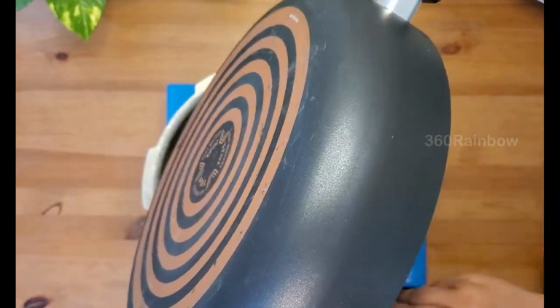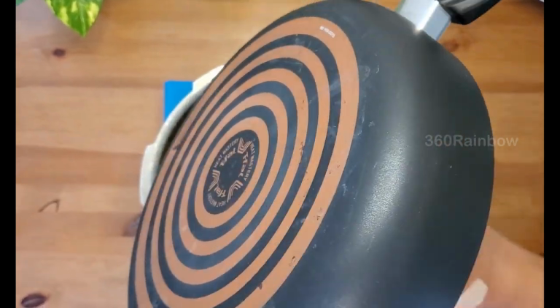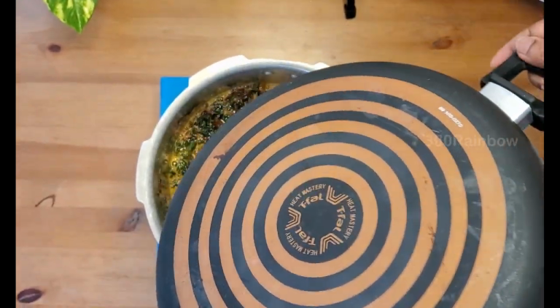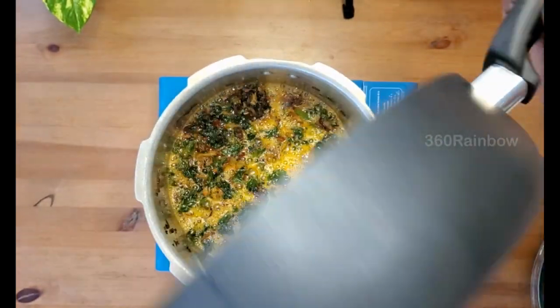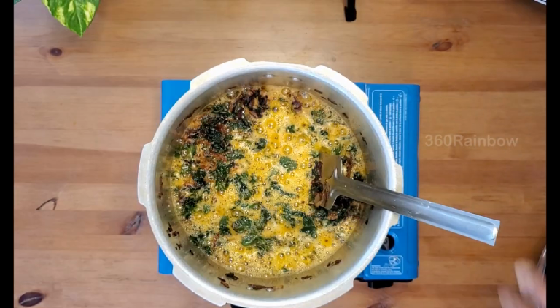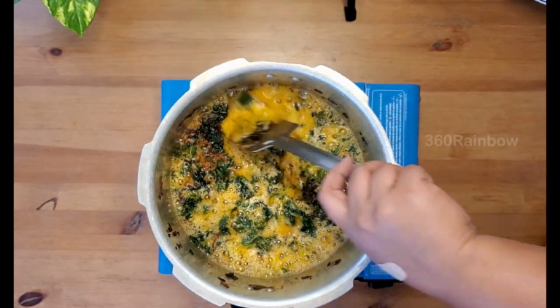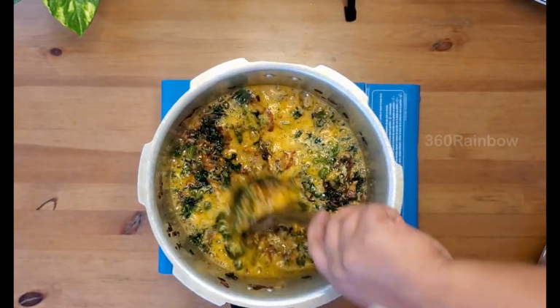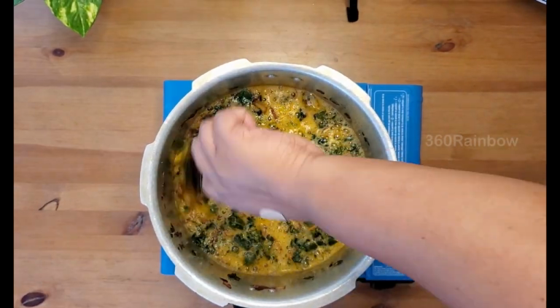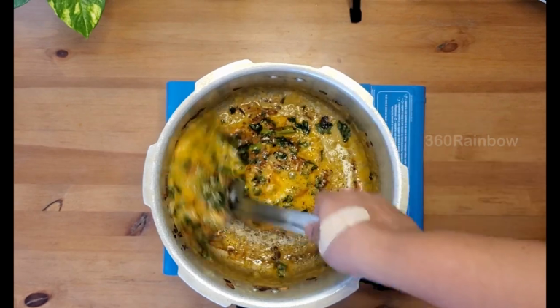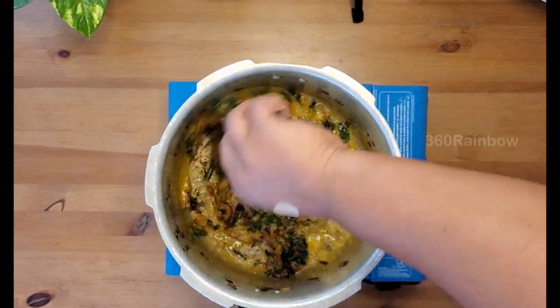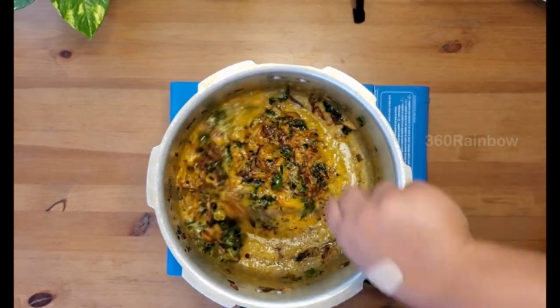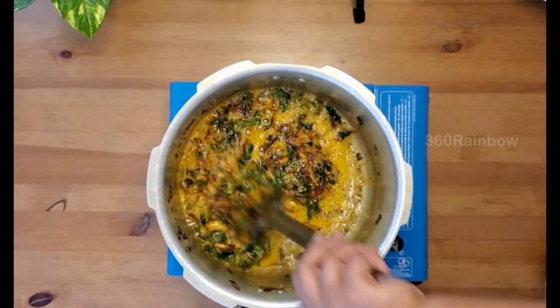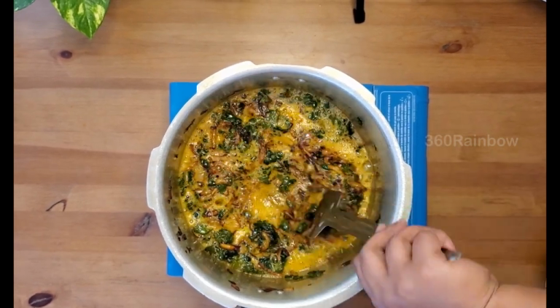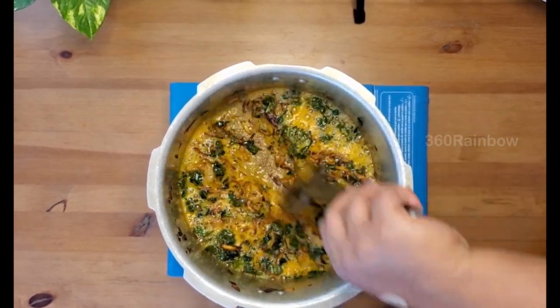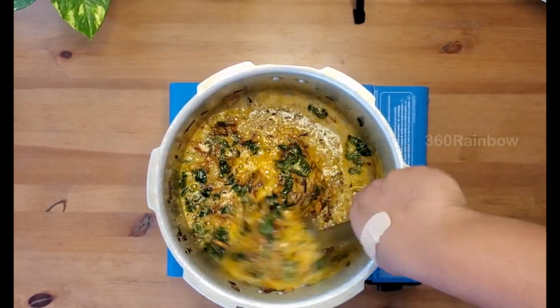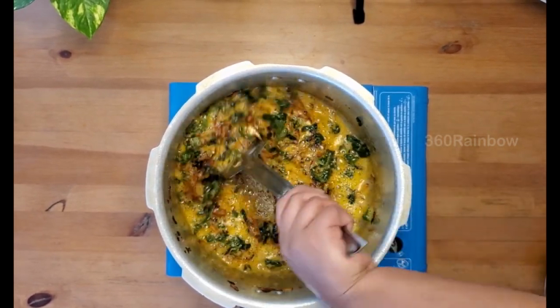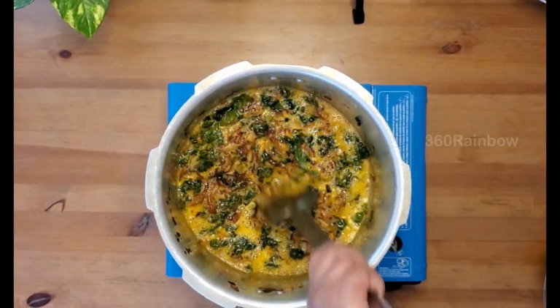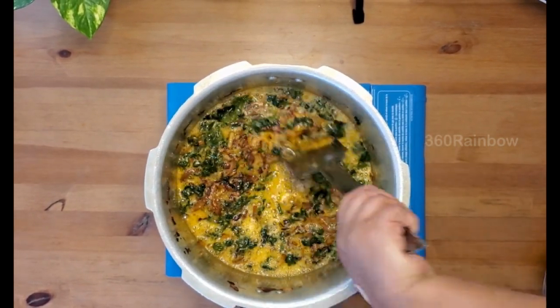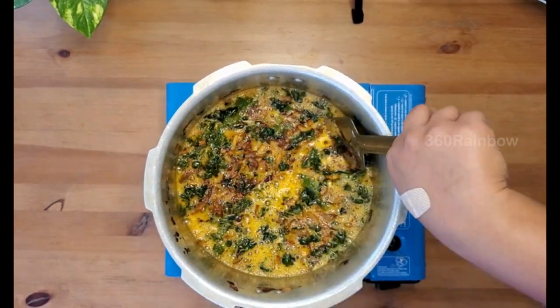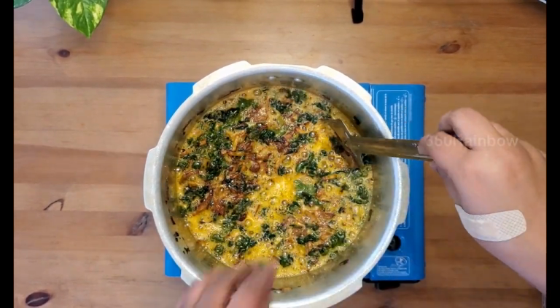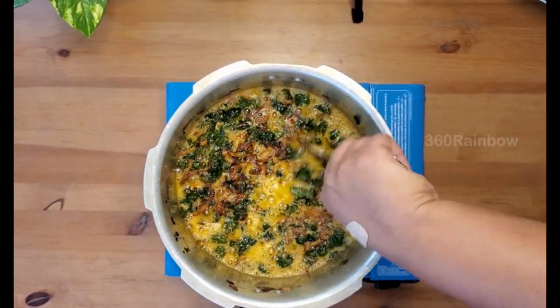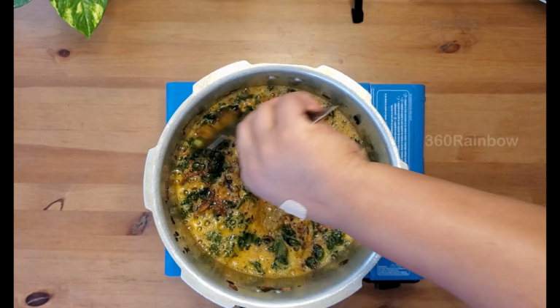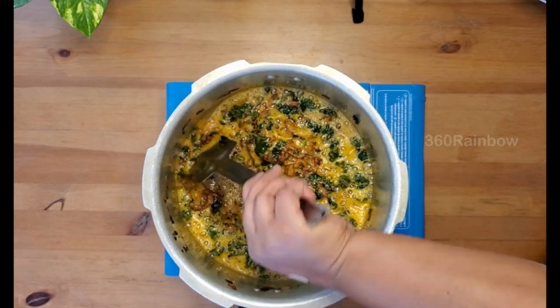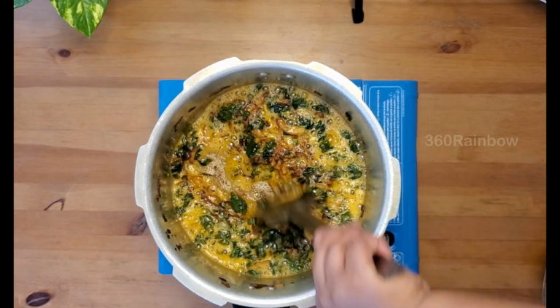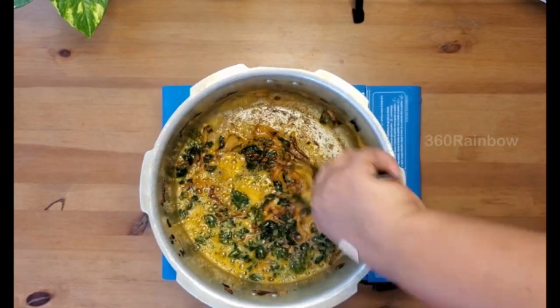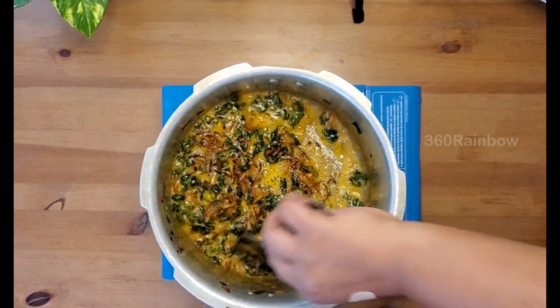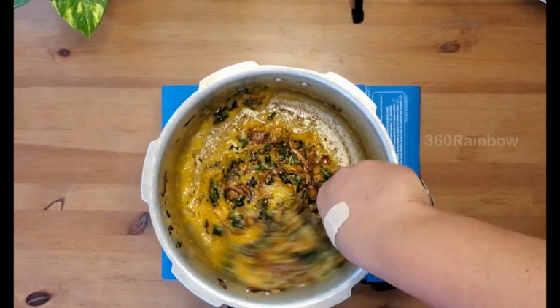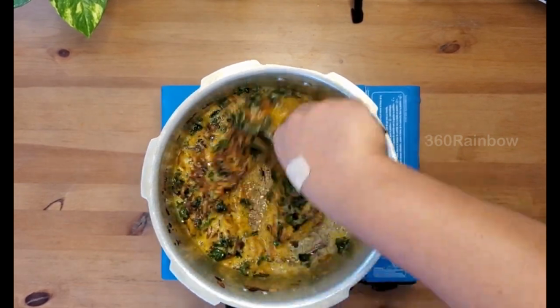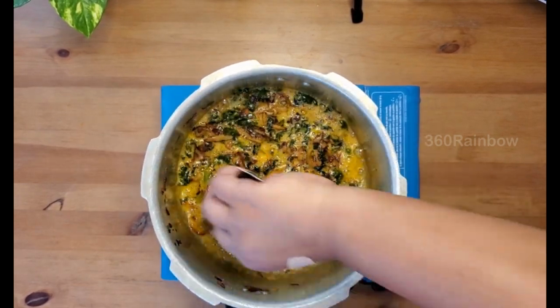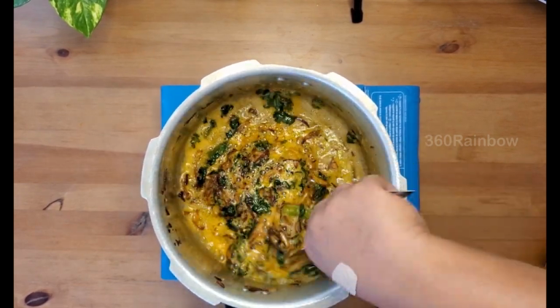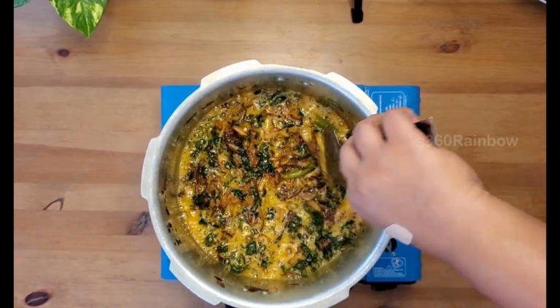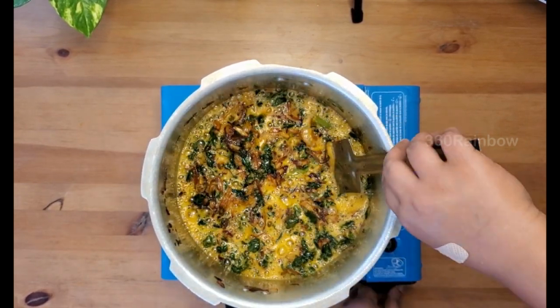In a chicken or mutton biryani preparation you get fat released from those meats, whereas in our fish biryani this fried fish essence is the main sauce — so do not miss including it here.